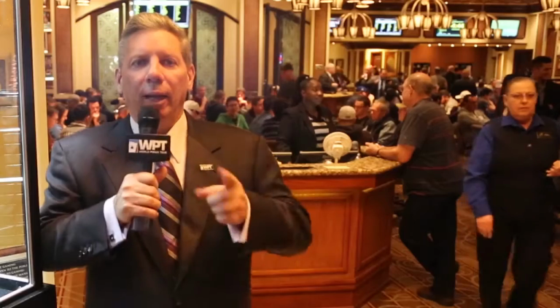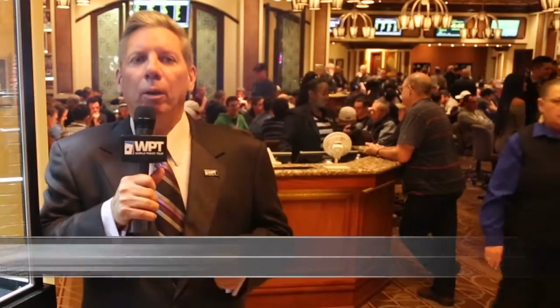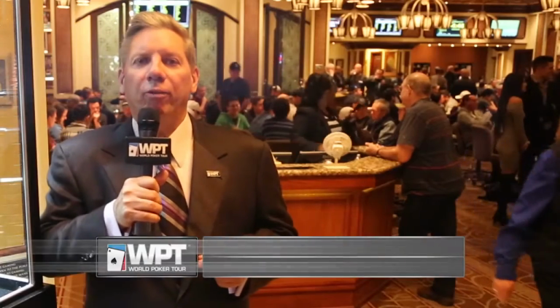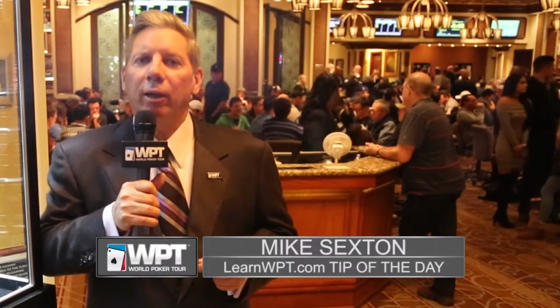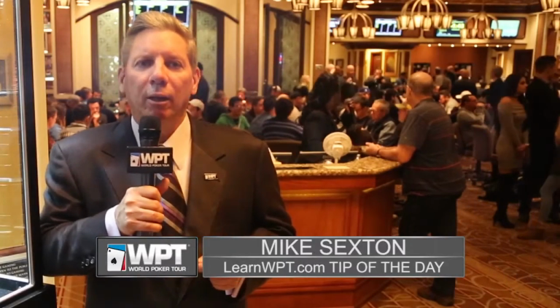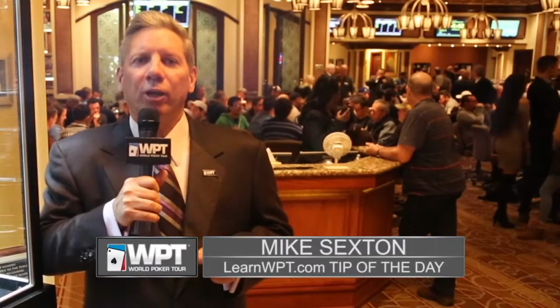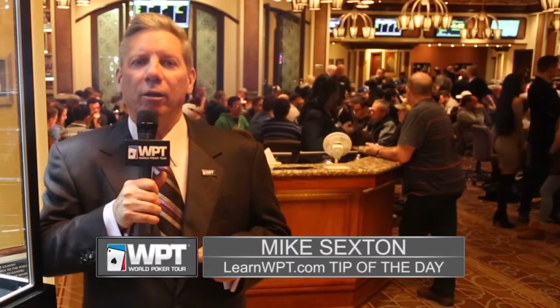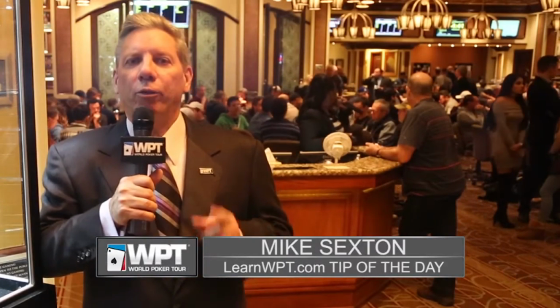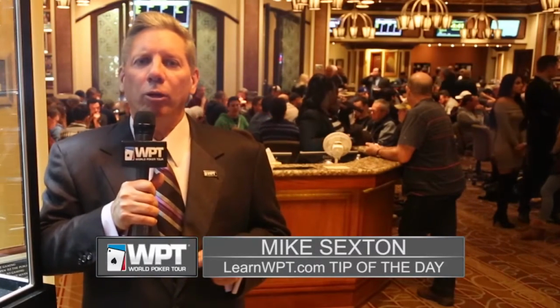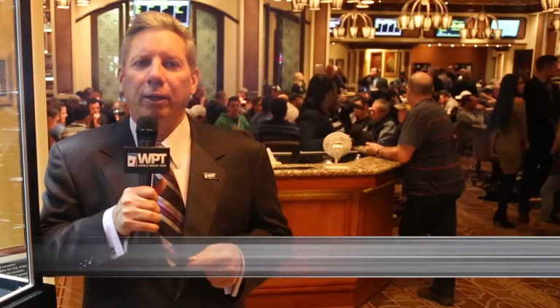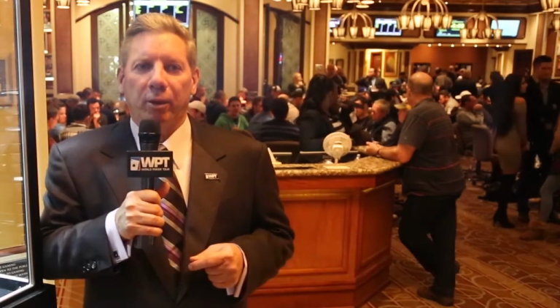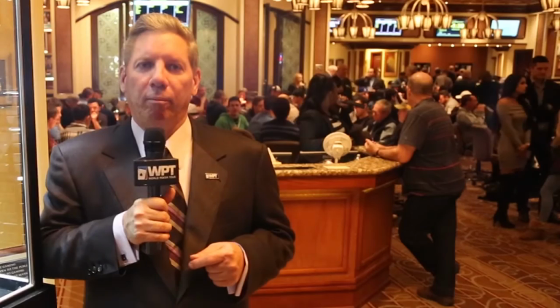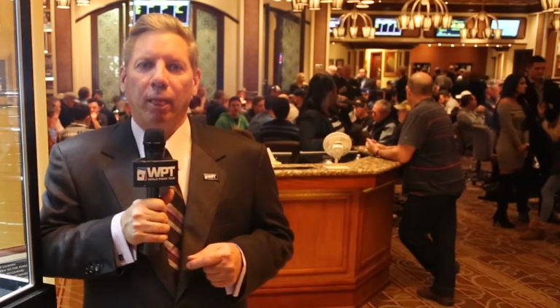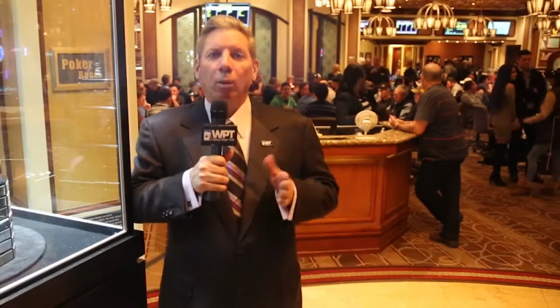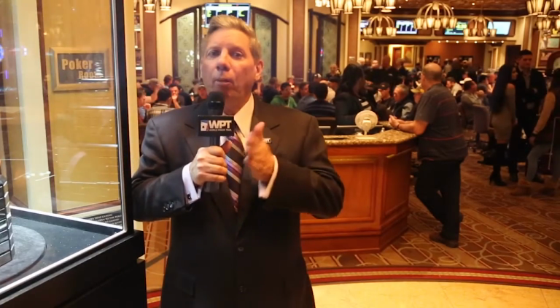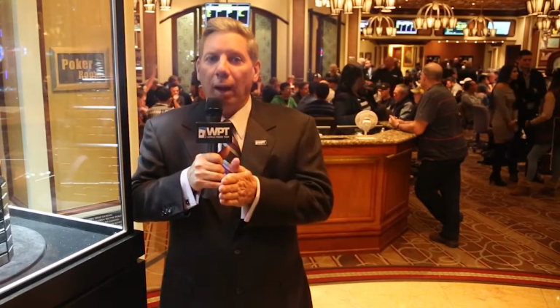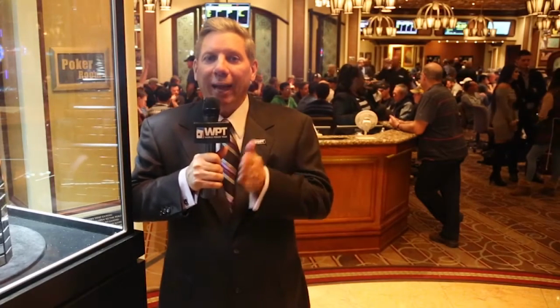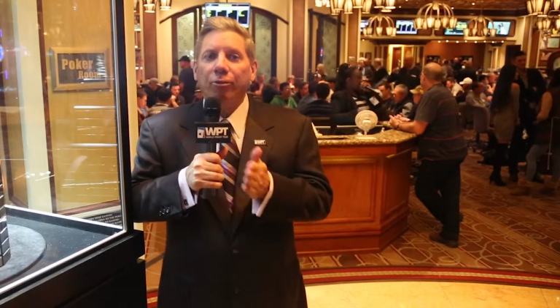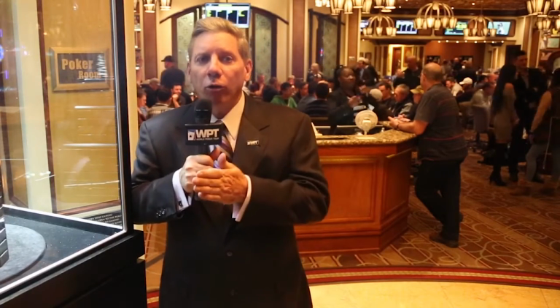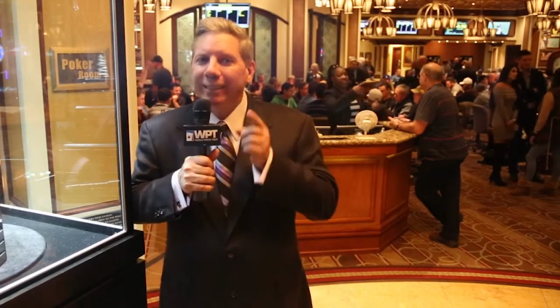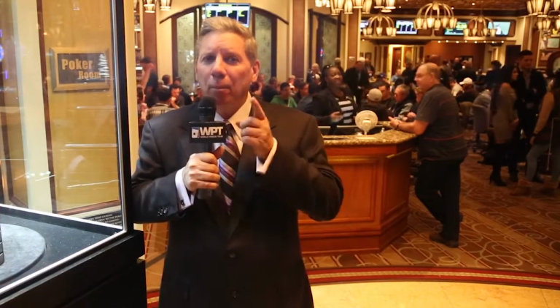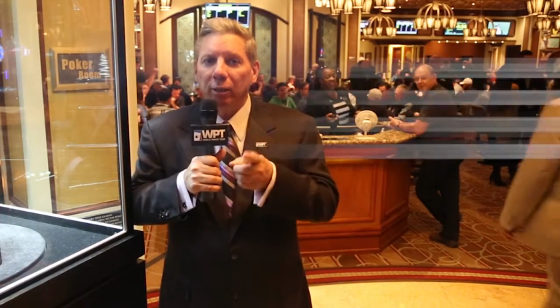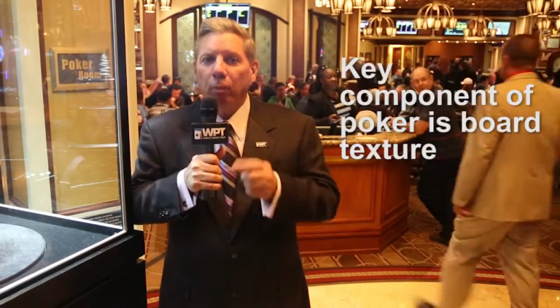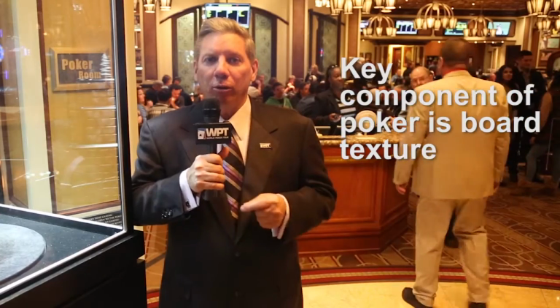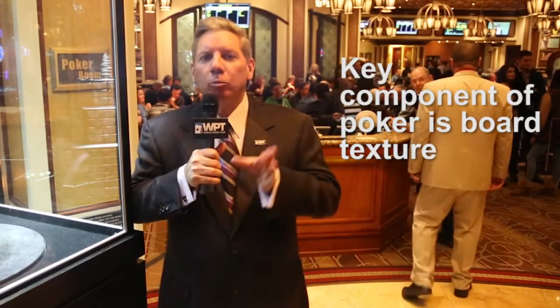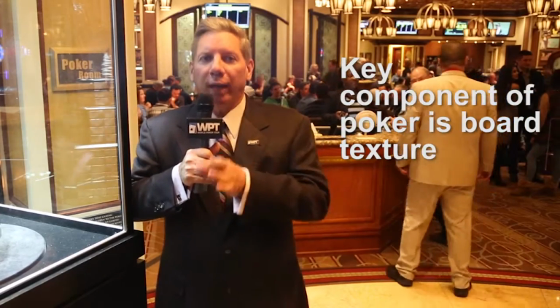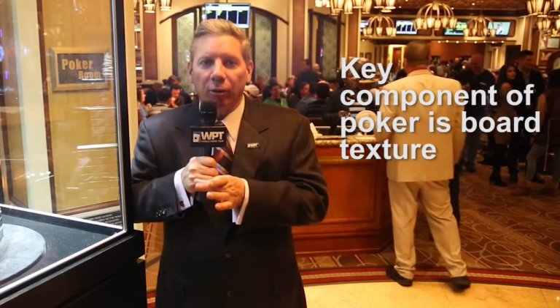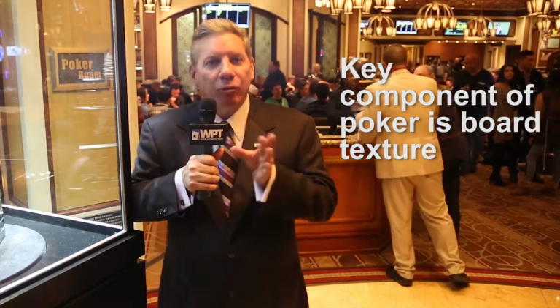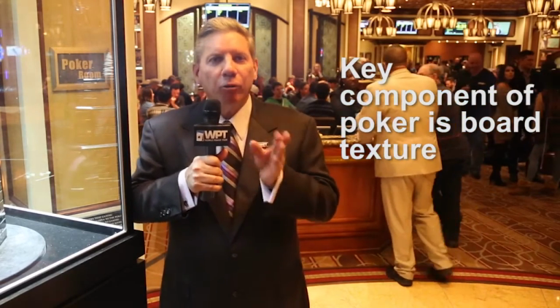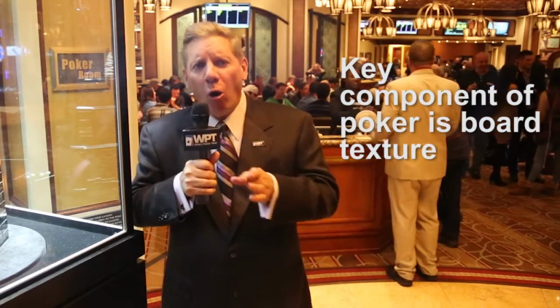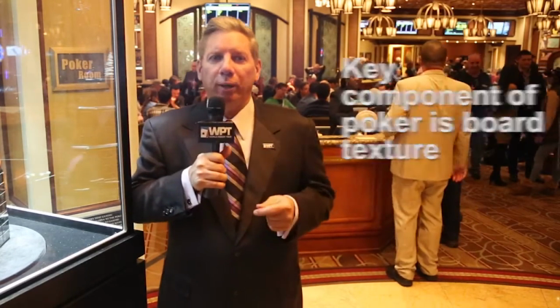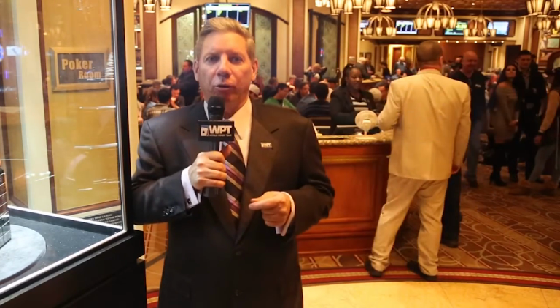Hello WPT fans and players, Mike Sexton here with your Learn WPT Tip of the Day. When playing post-flop, an often overlooked but key component of poker is board texture. It's something you should always pay attention to.